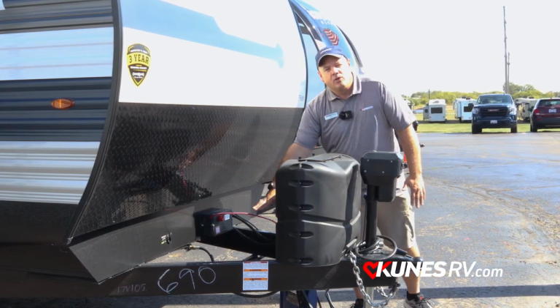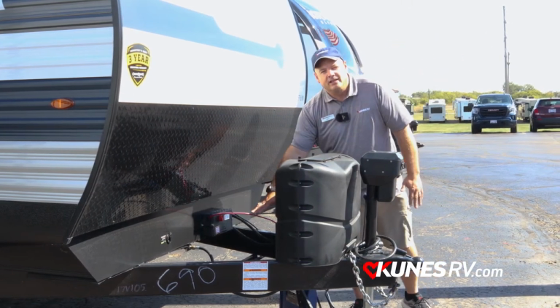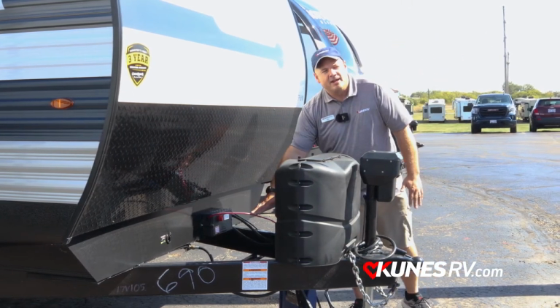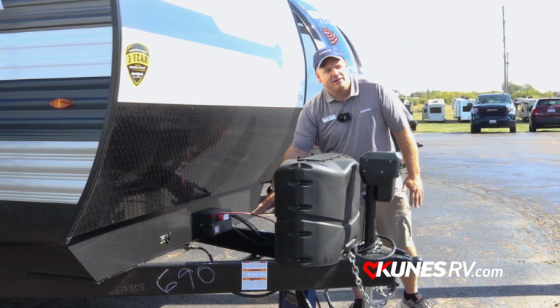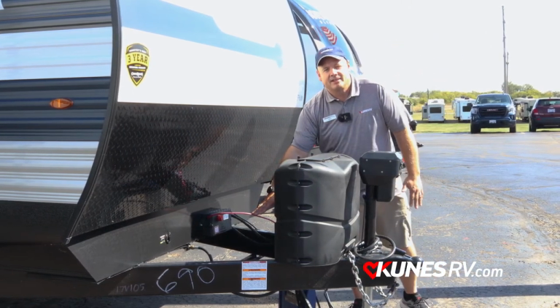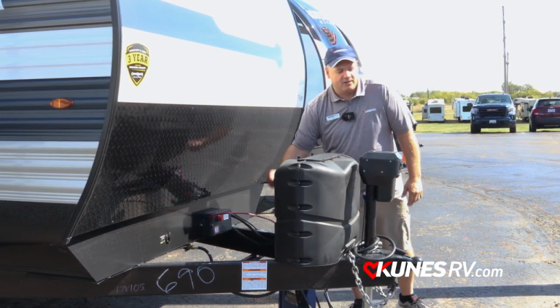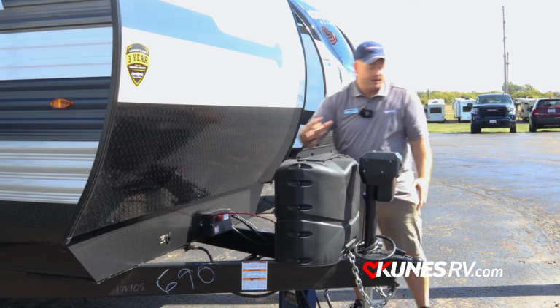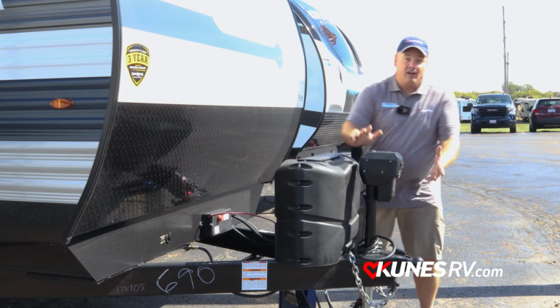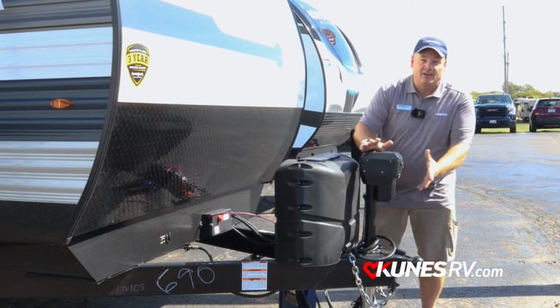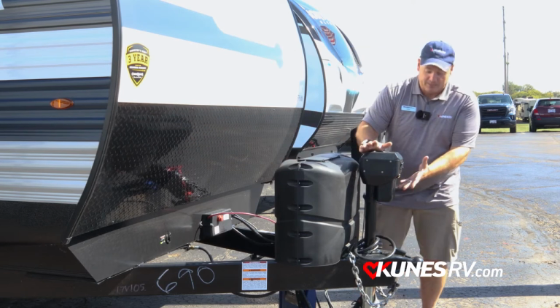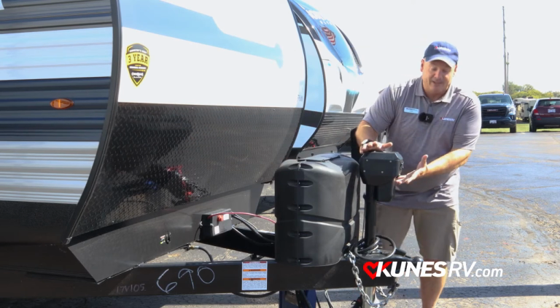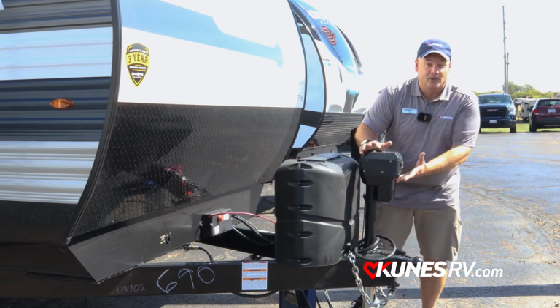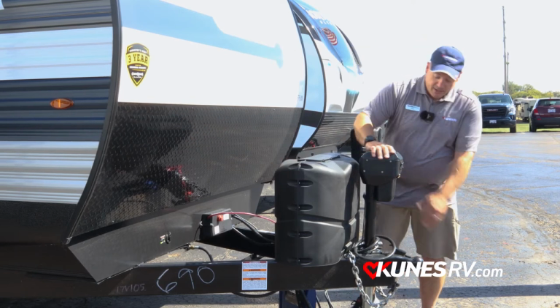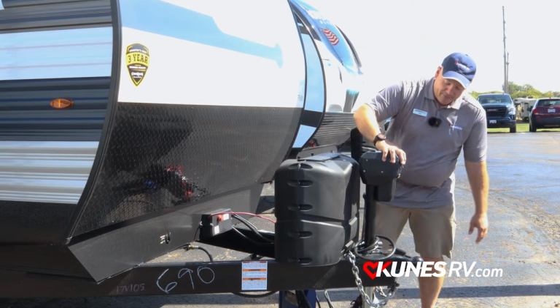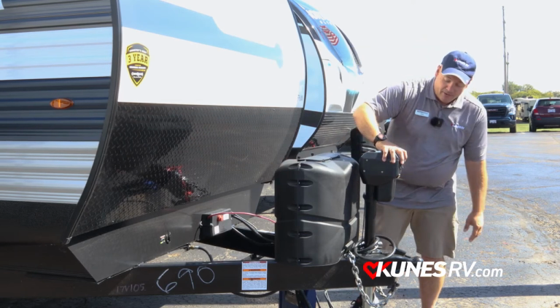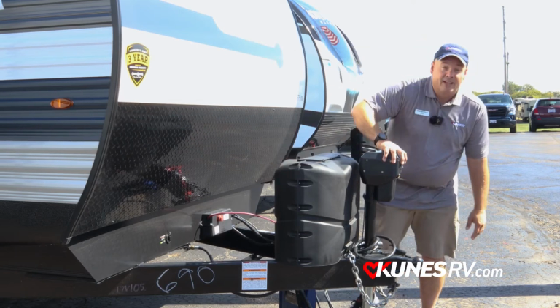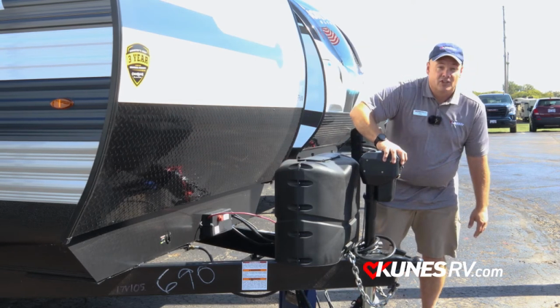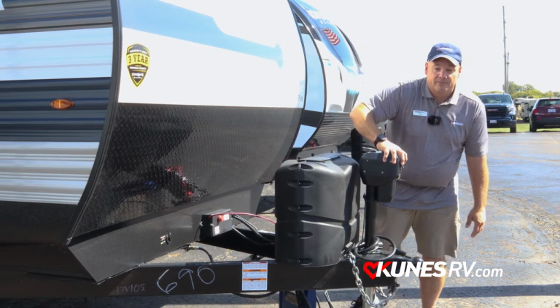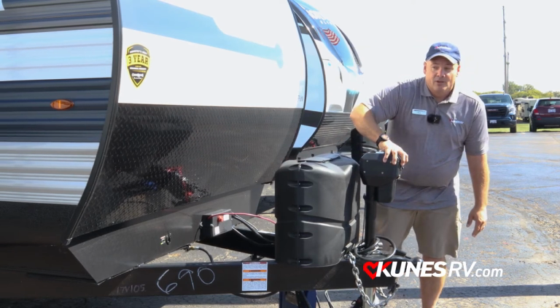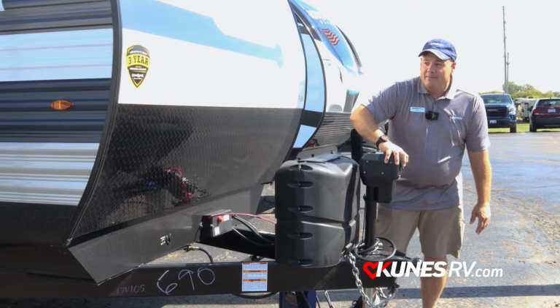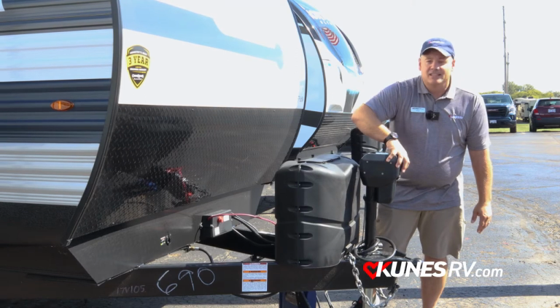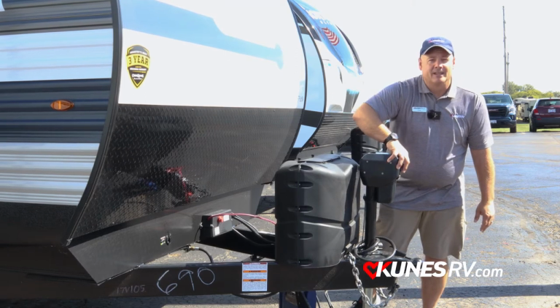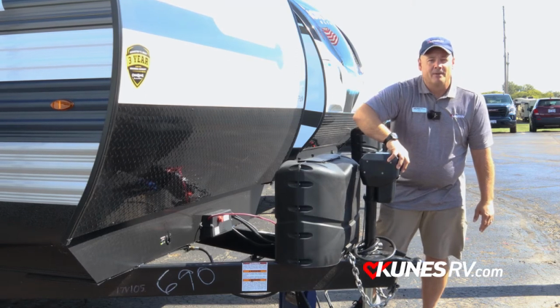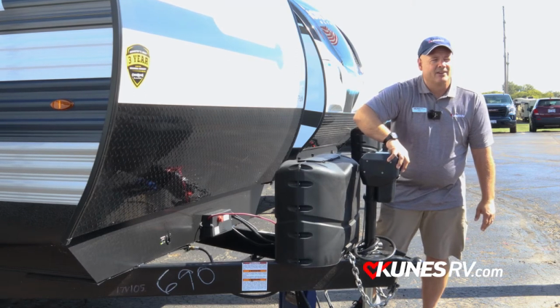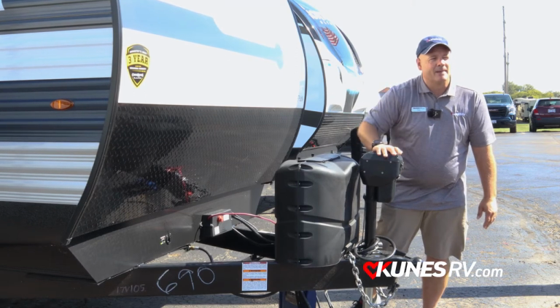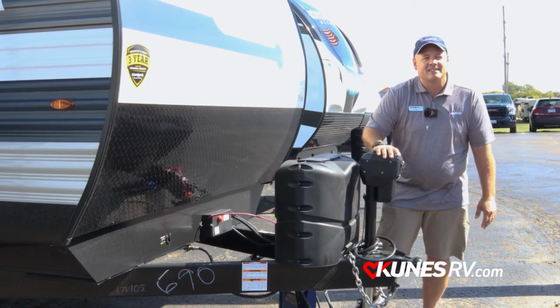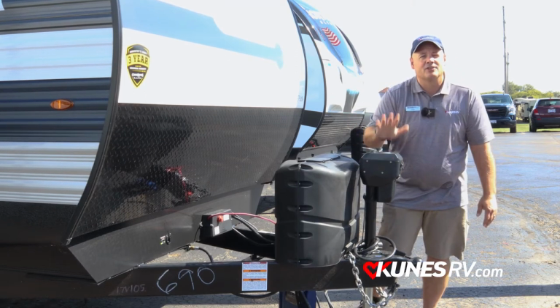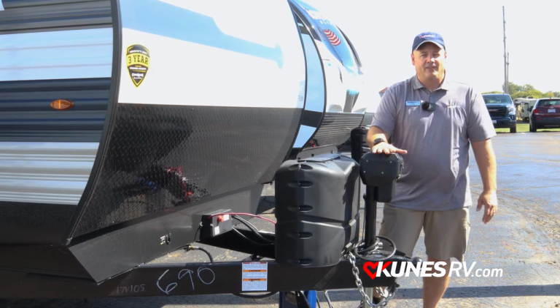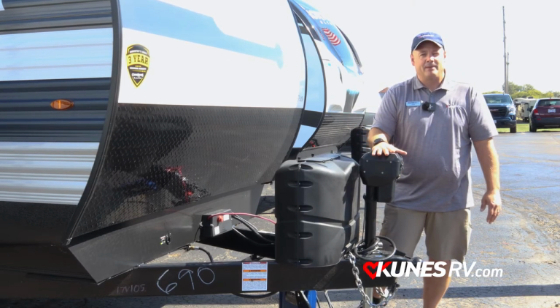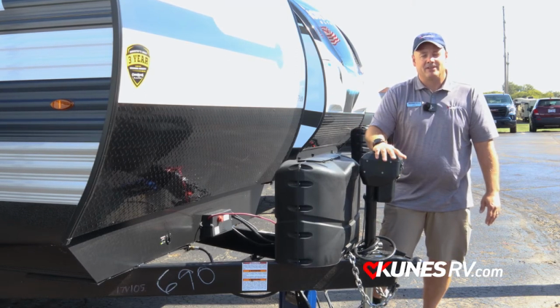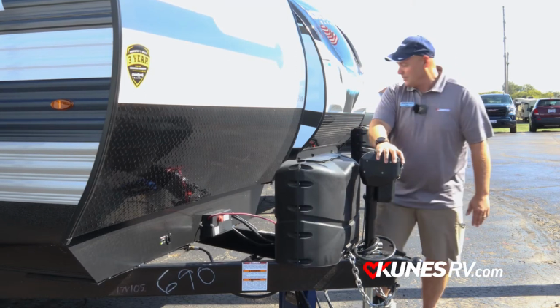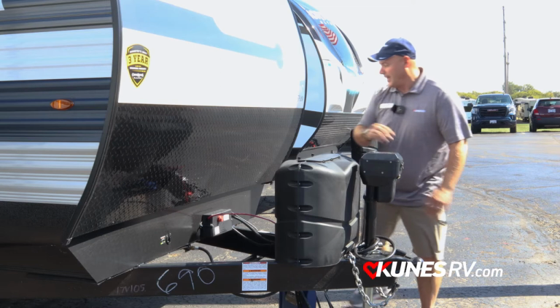We'll also give you a brand new battery and box ready to go for you. Also, I forgot to point out at the front: you have your power tongue jack. Coming up and down on a camper this size, you're going to love having that power tongue jack with the light.